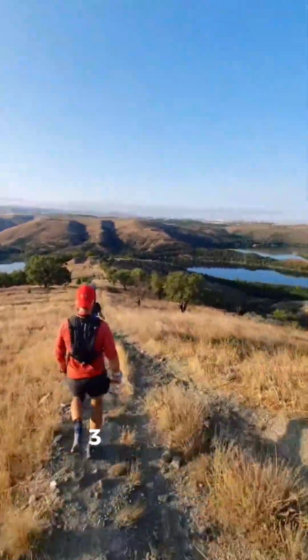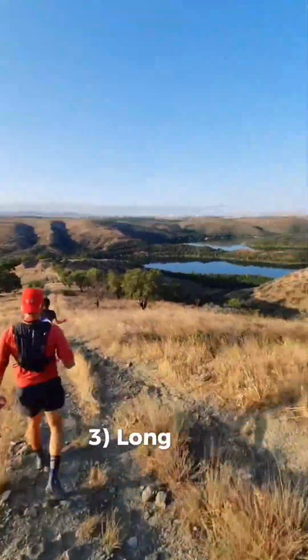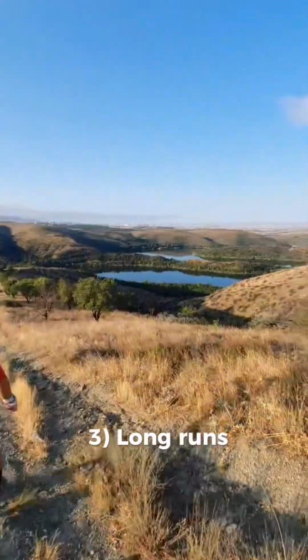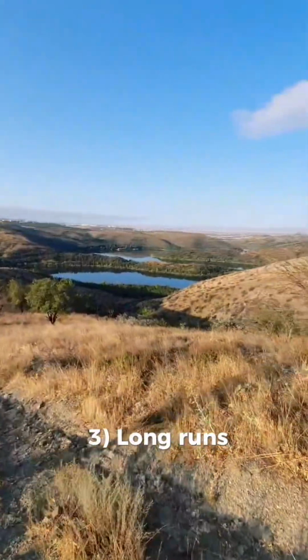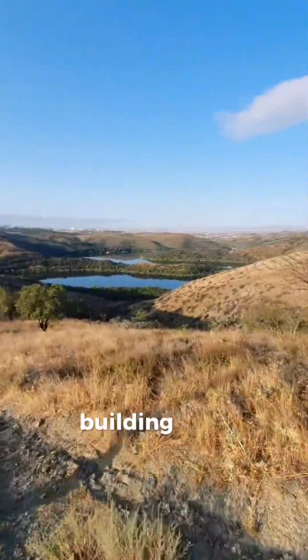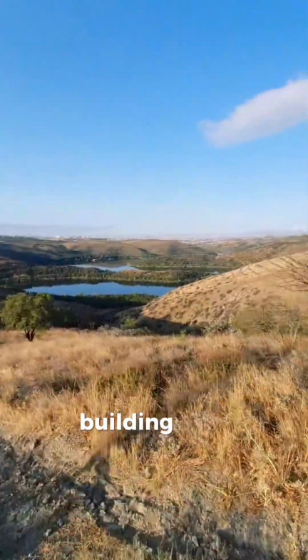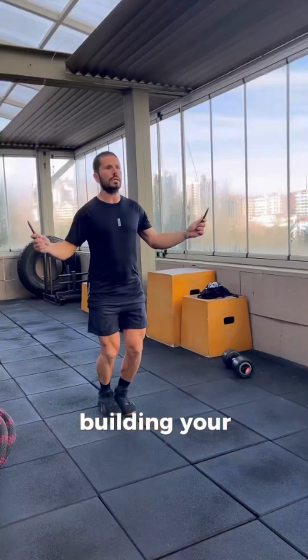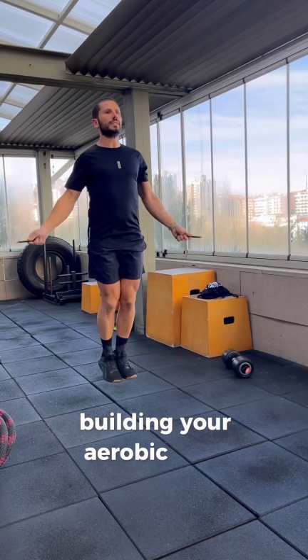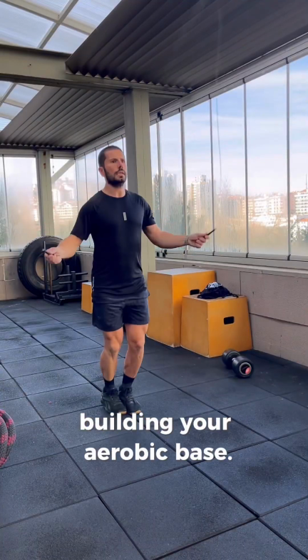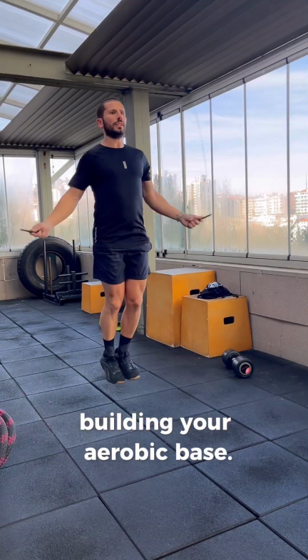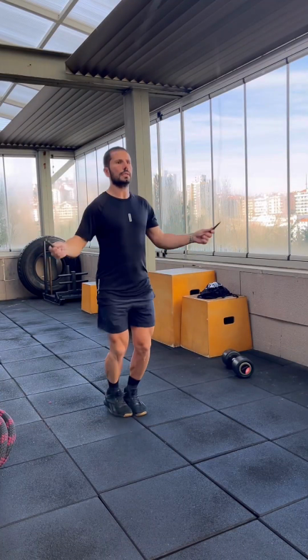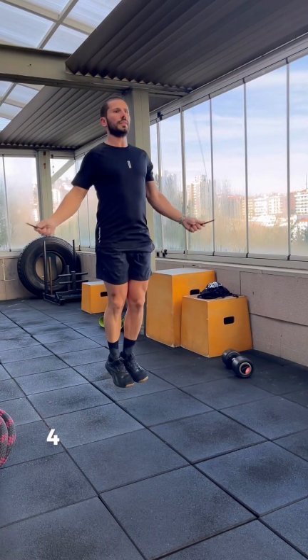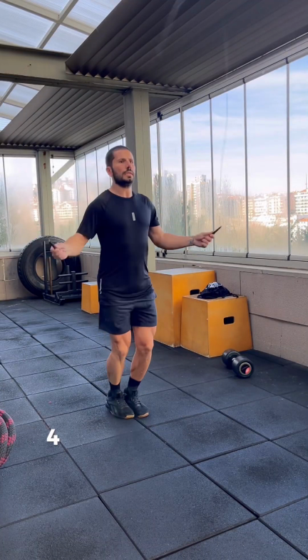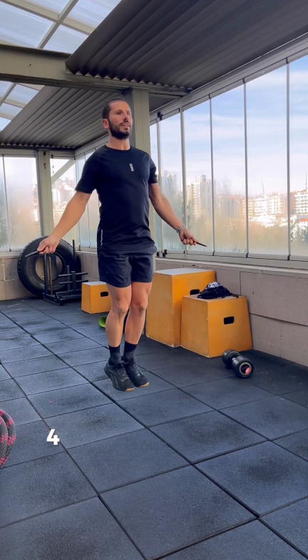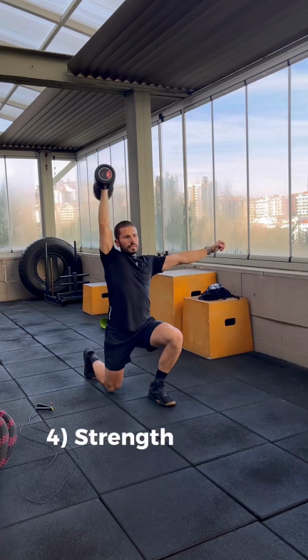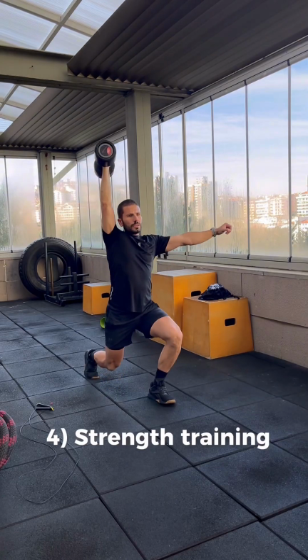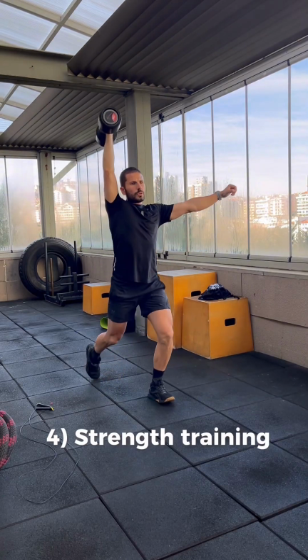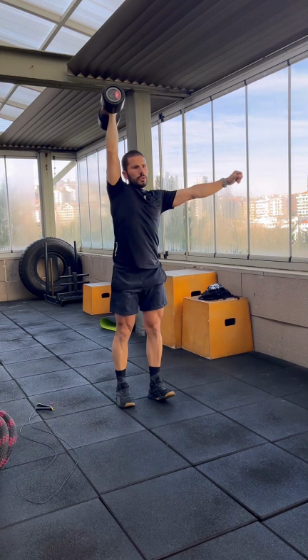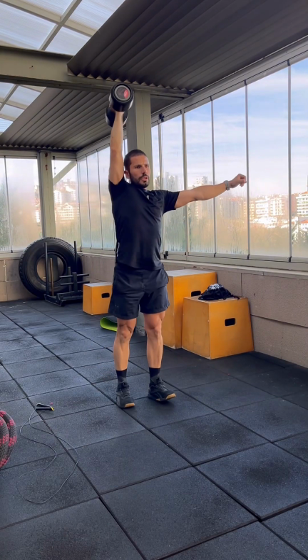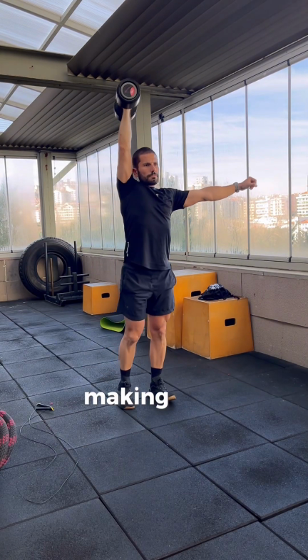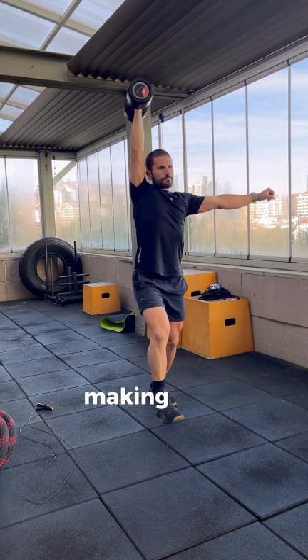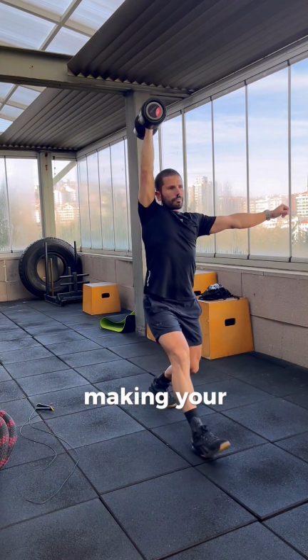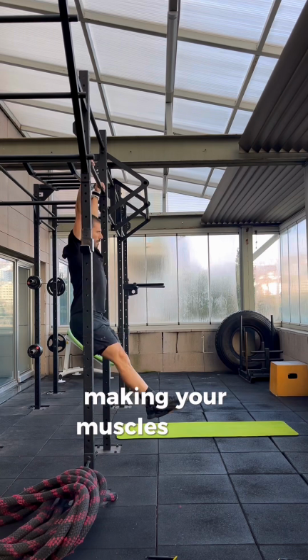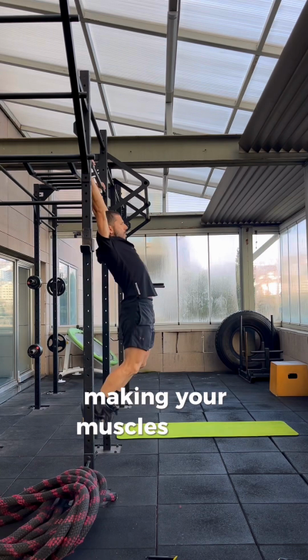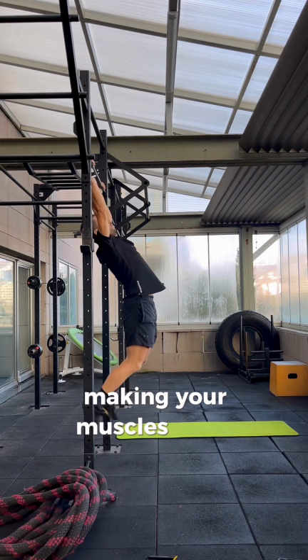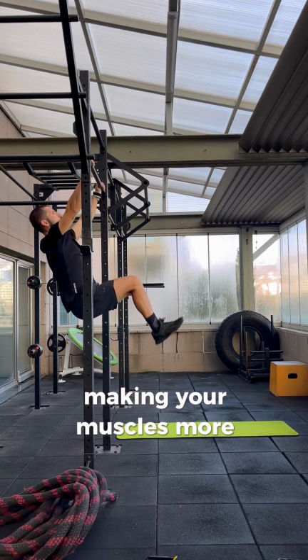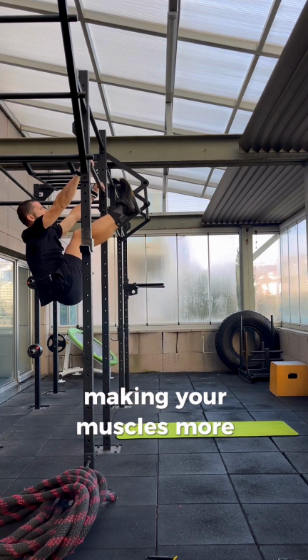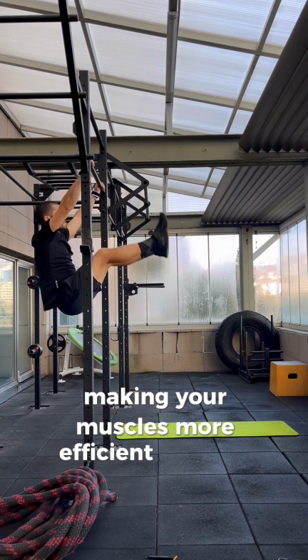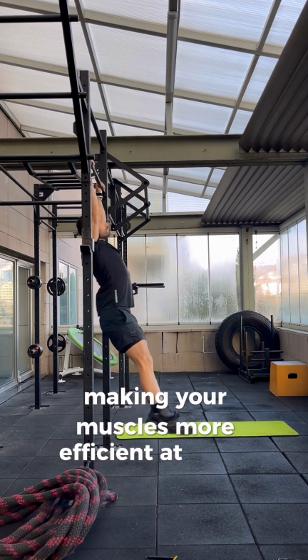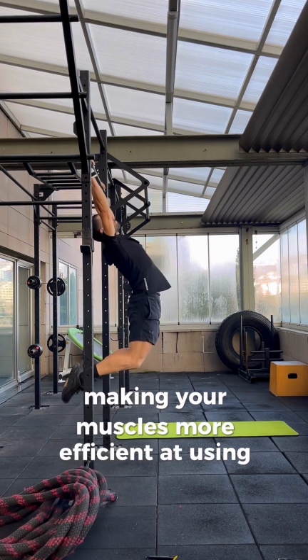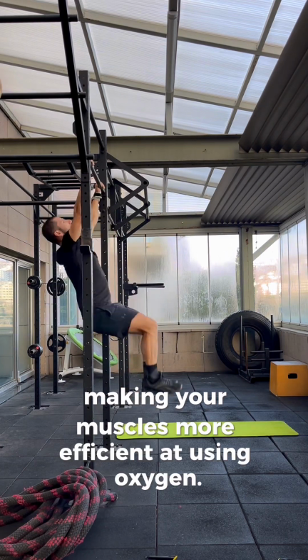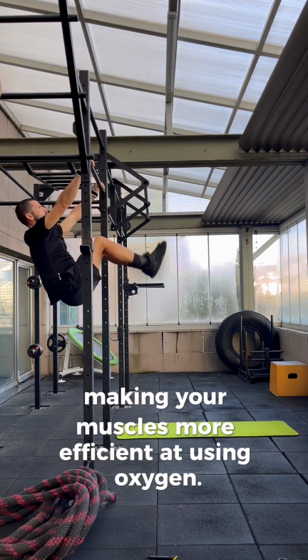3. Long runs — building your aerobic base. 4. Strength training — making your muscles more efficient at using oxygen.